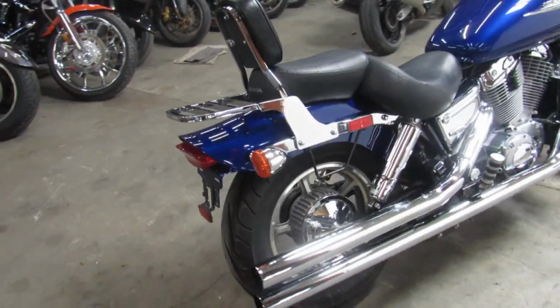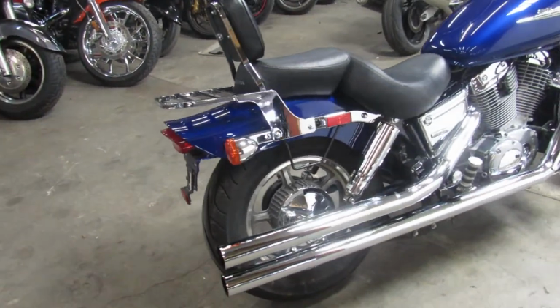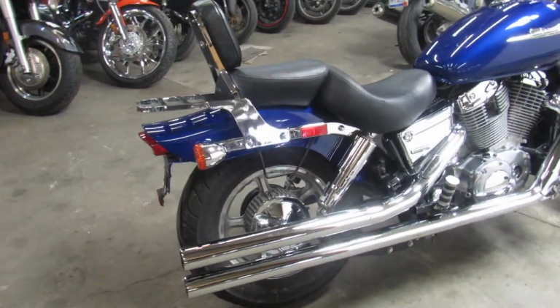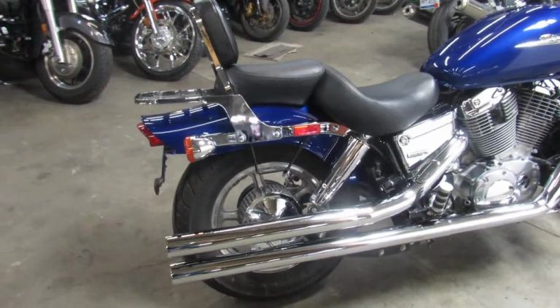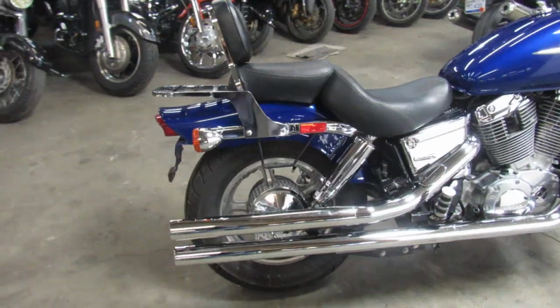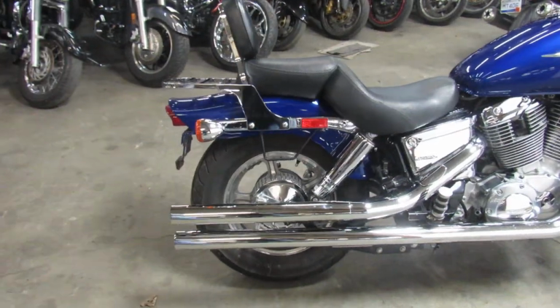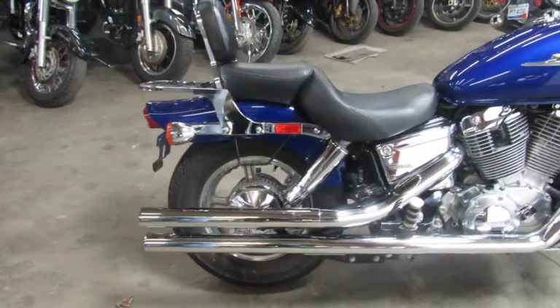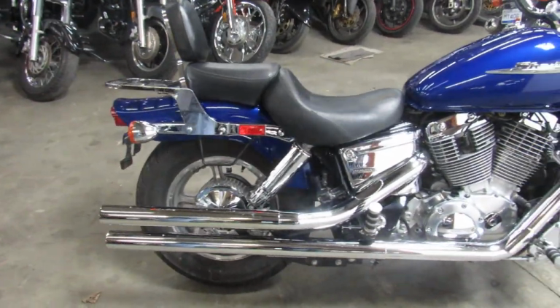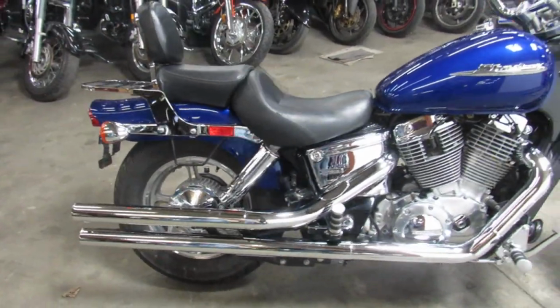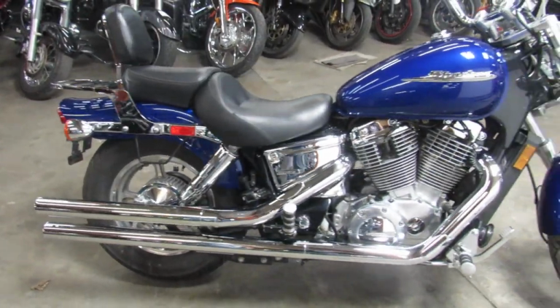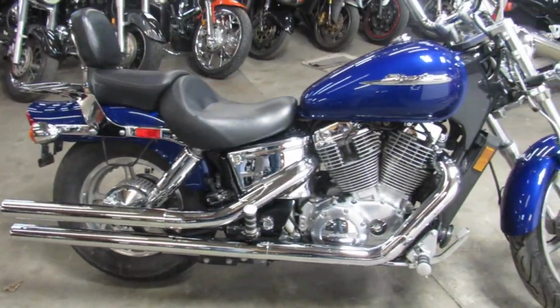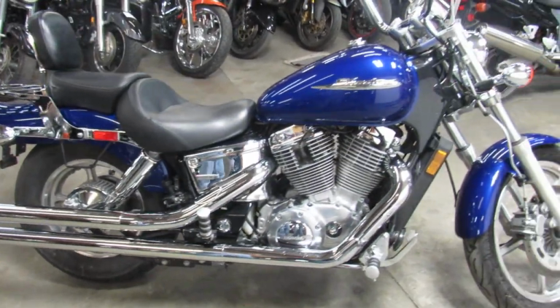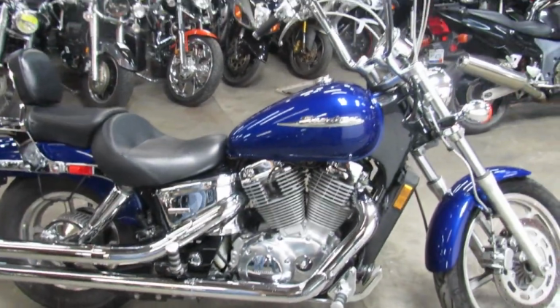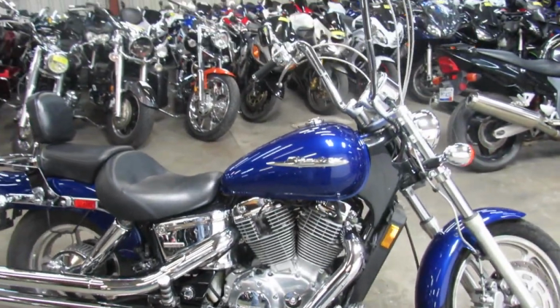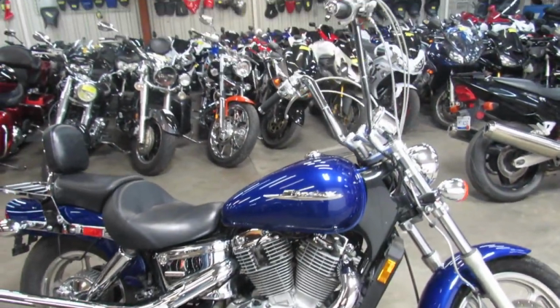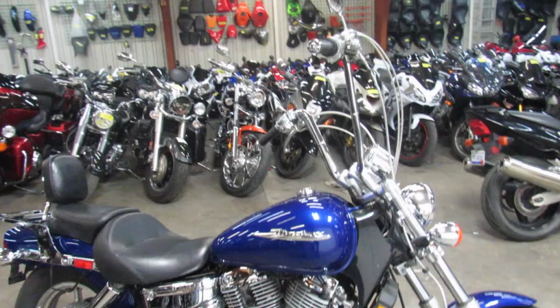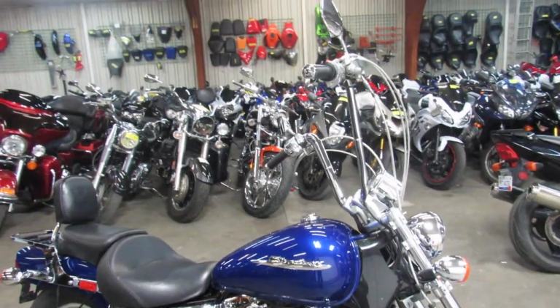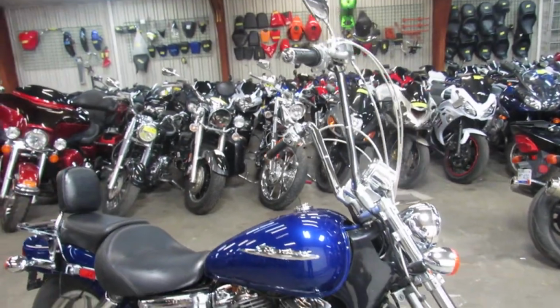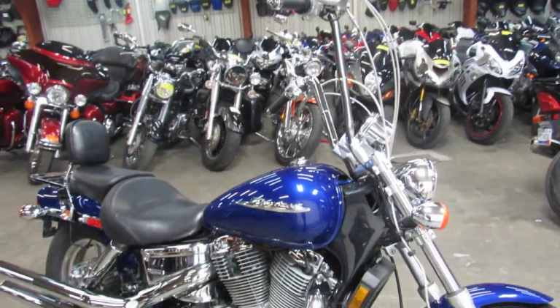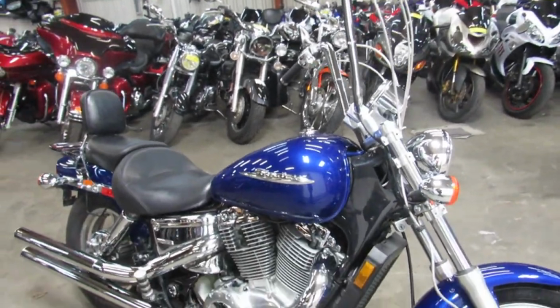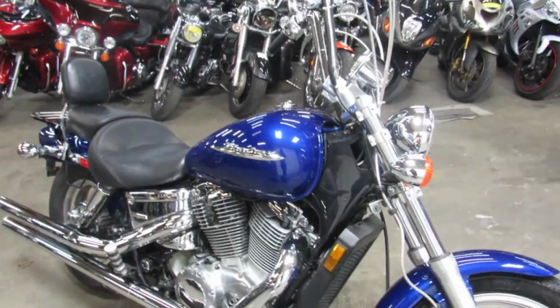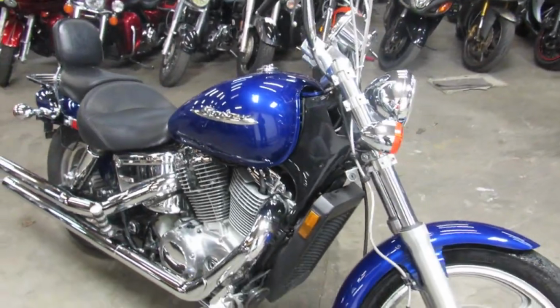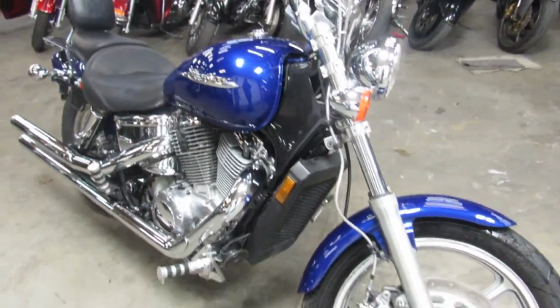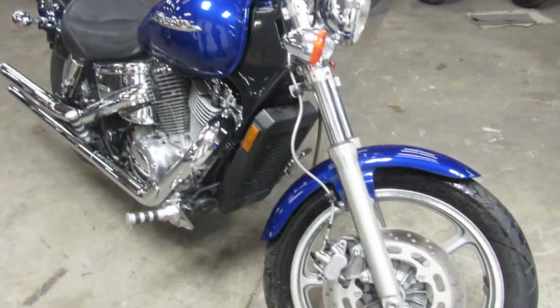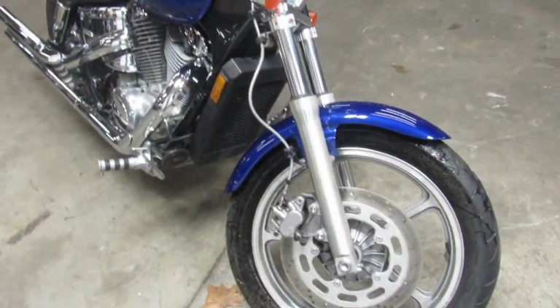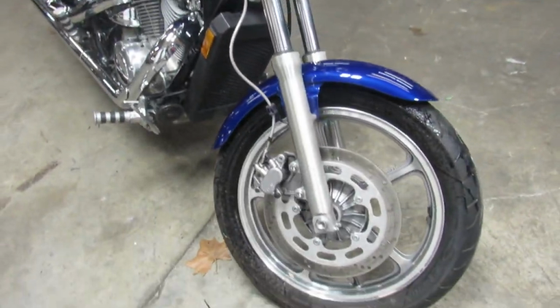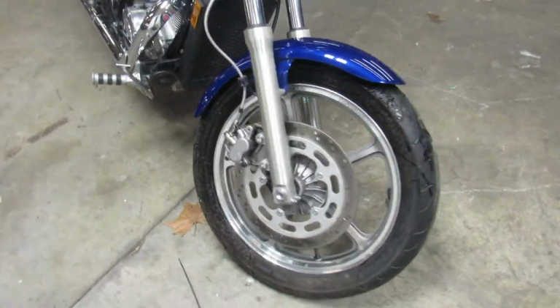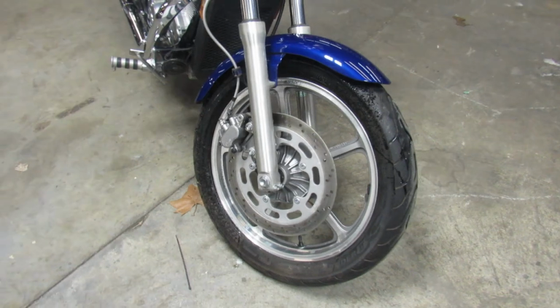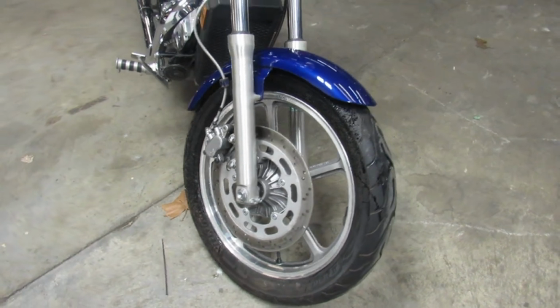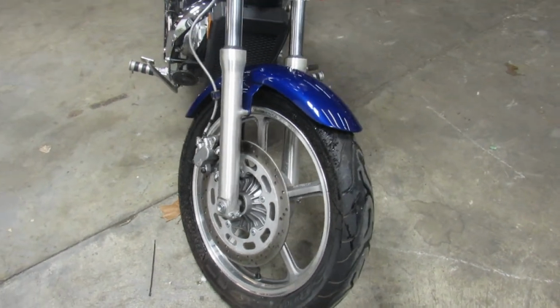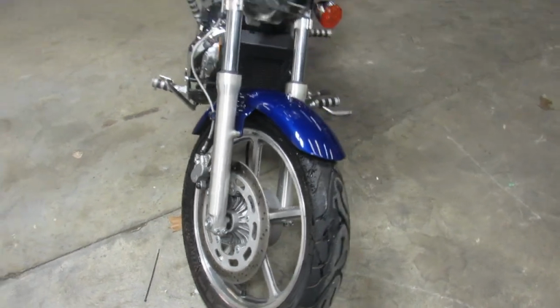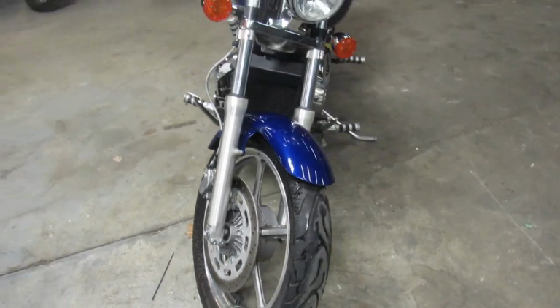As you guys can see in the video and the pictures, nice clean sharp bike. Just been serviced at a factory authorized Honda dealership. All the fluids have been changed, ready for the road. I don't see any dents, no dings, no scratches — paint's perfect, chrome shines like new.